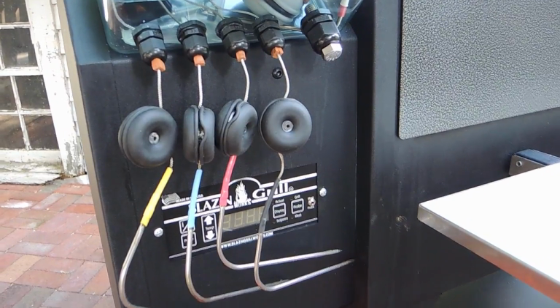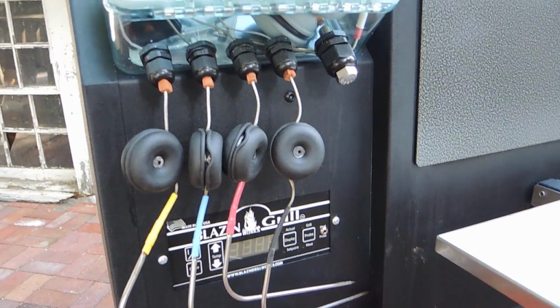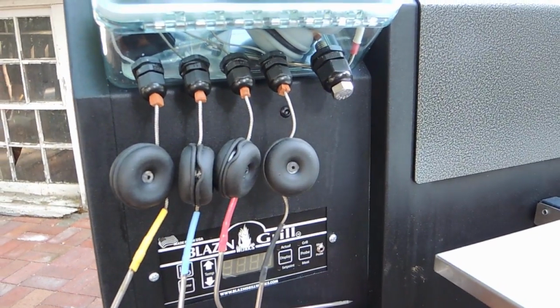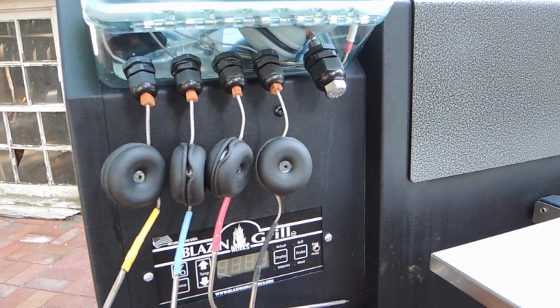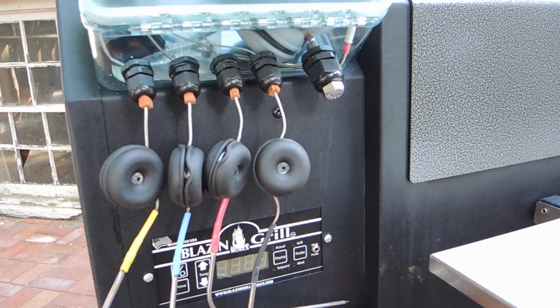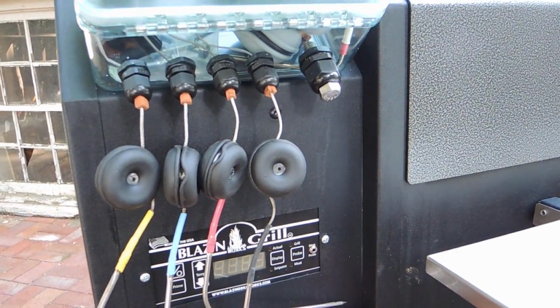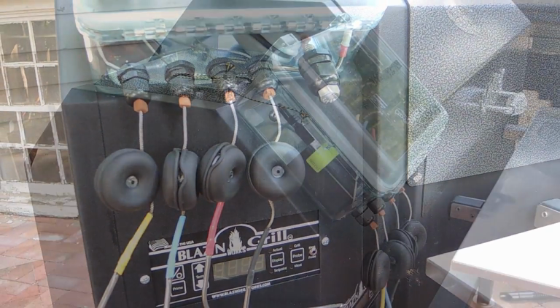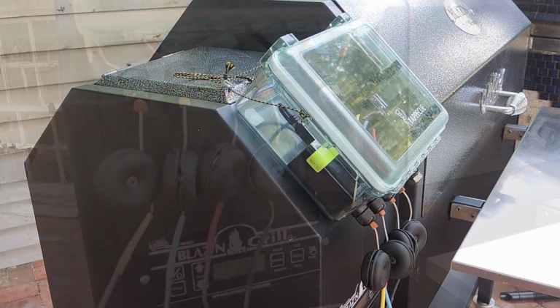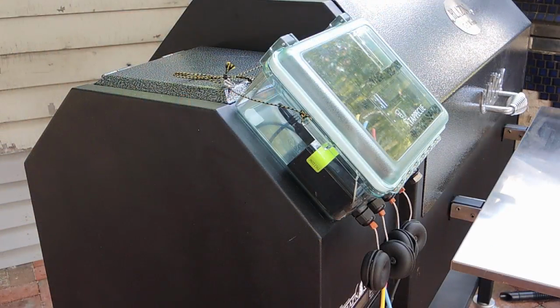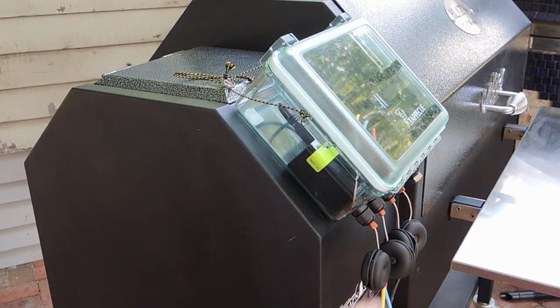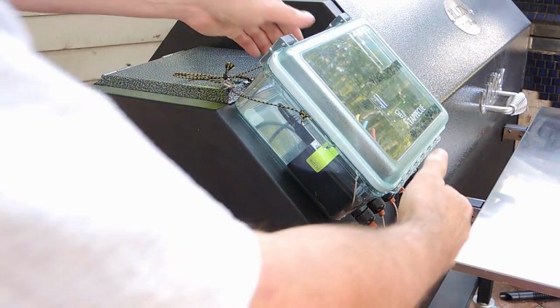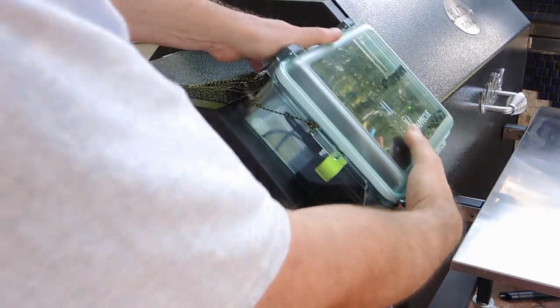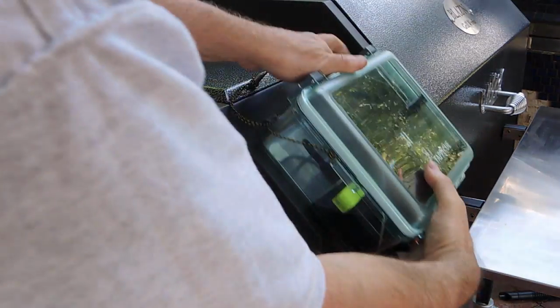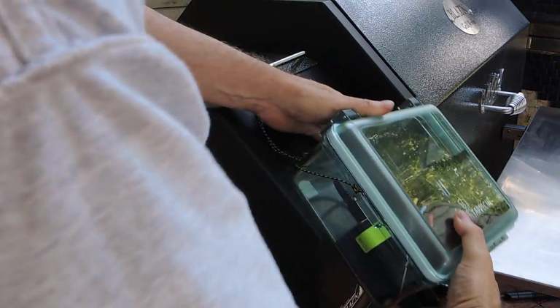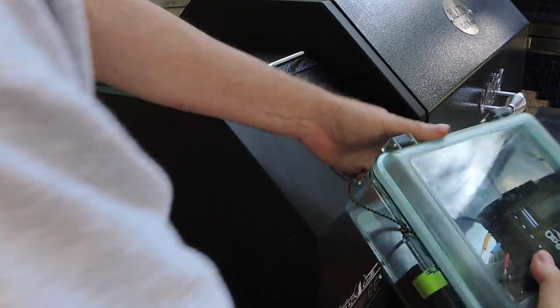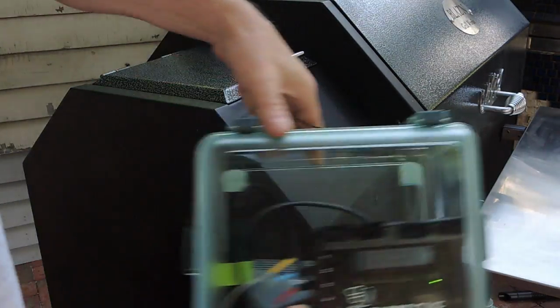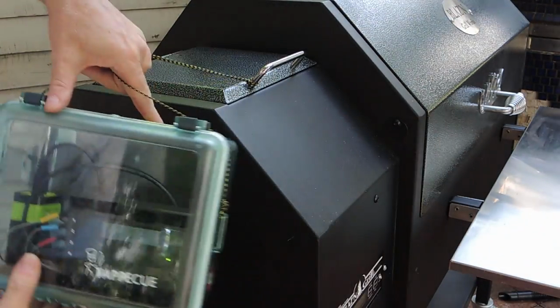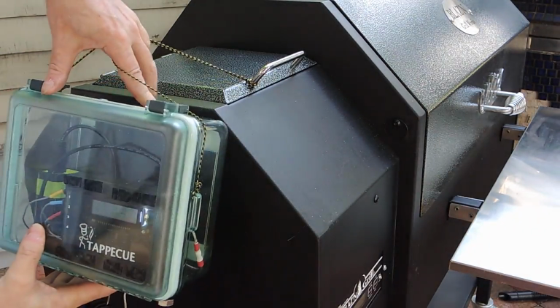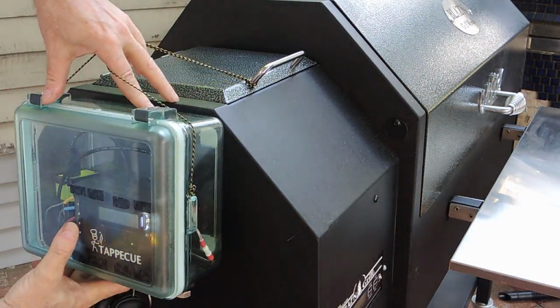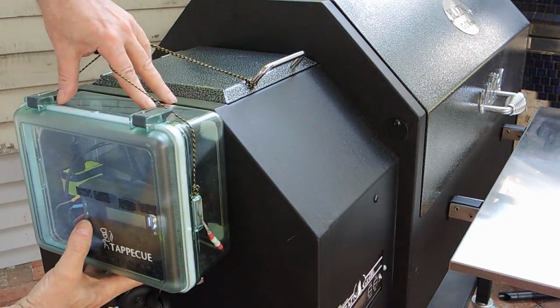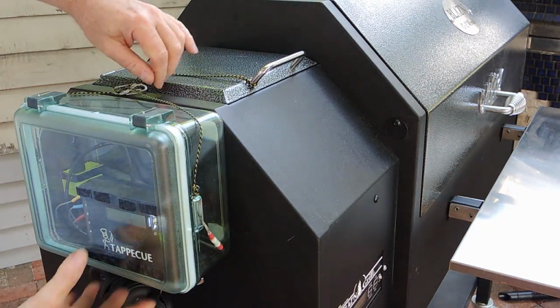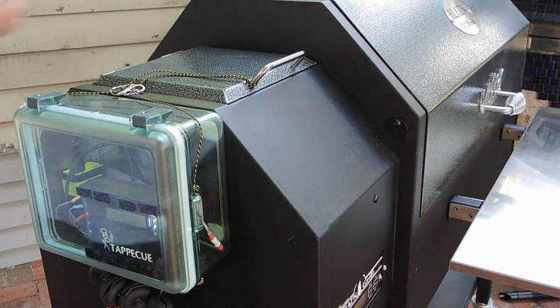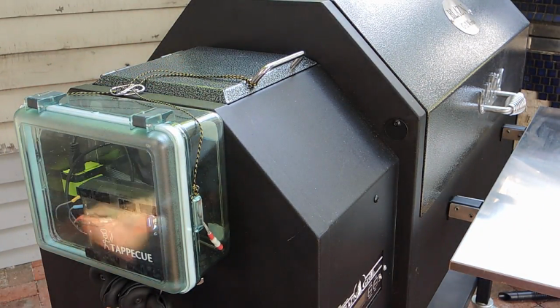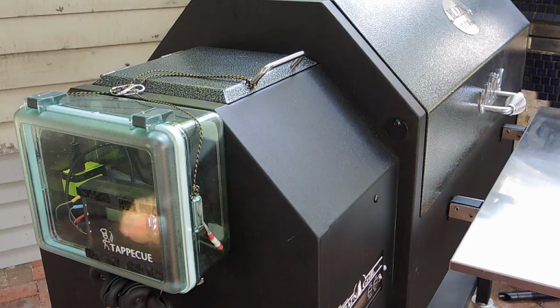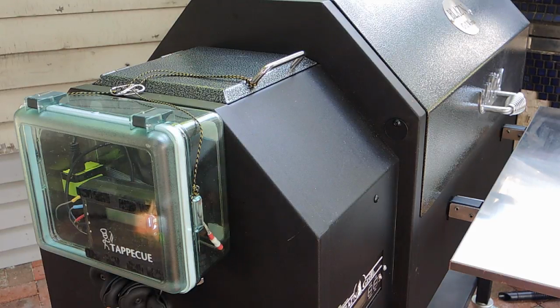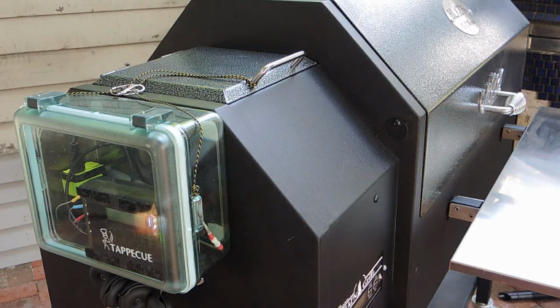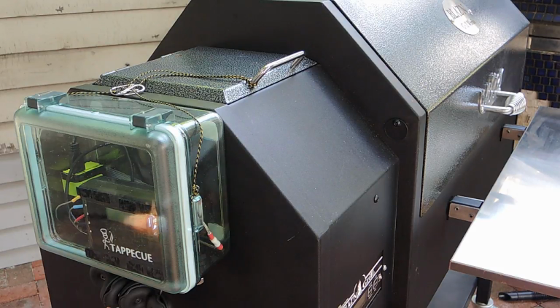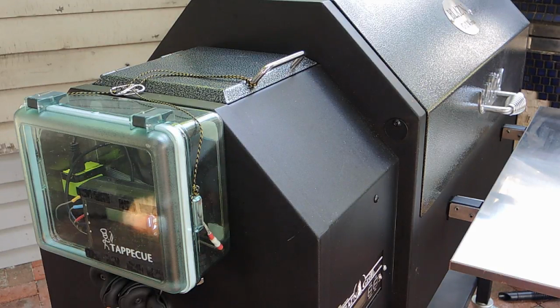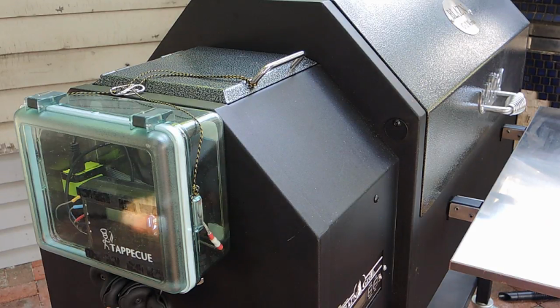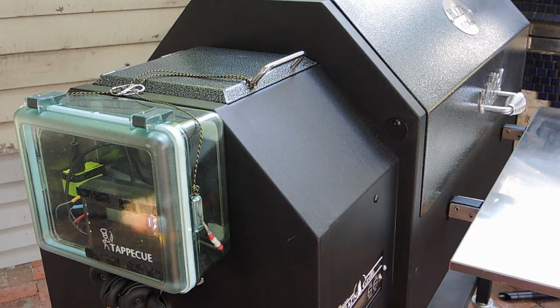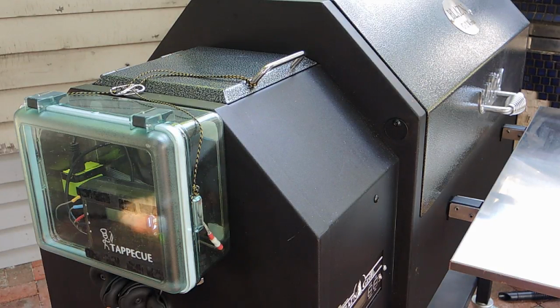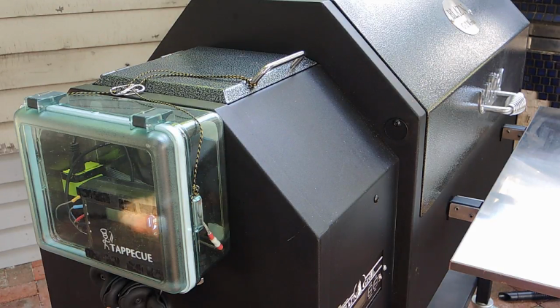Although mounting the box on the front of the cooker is the most convenient and works well for lower temperatures typically used with barbecue, it's great to be able to simply move the box to the end of my pellet cooker away from the chamber when doing high temperature cooks.